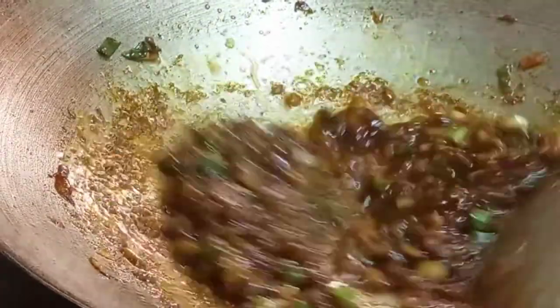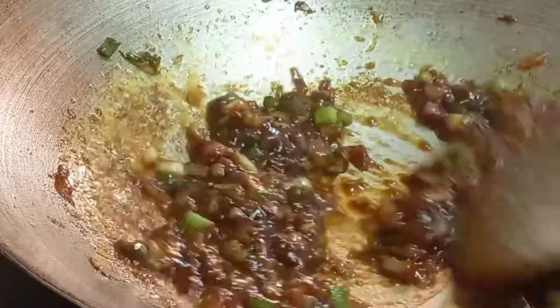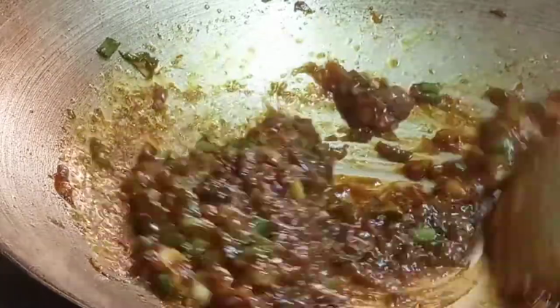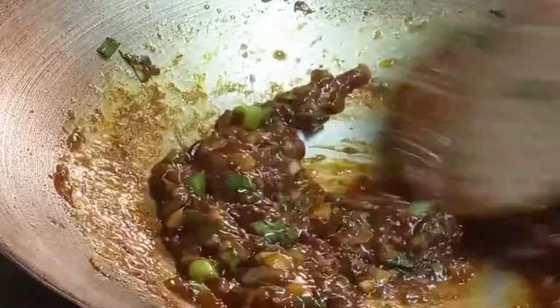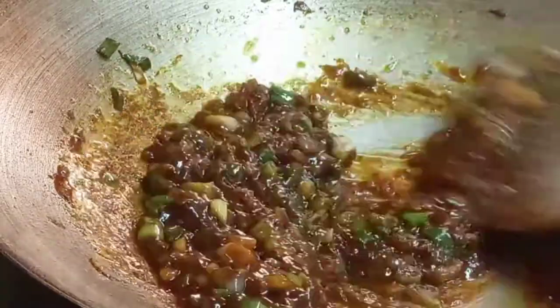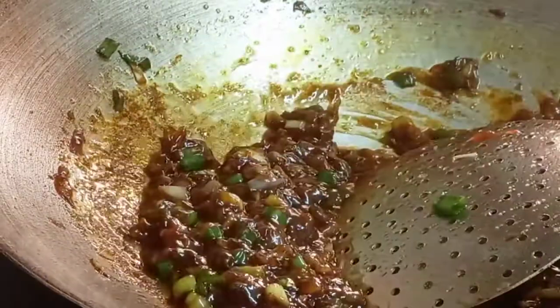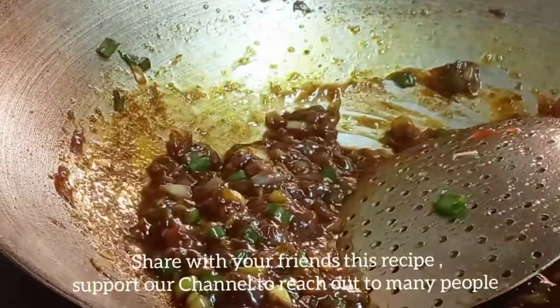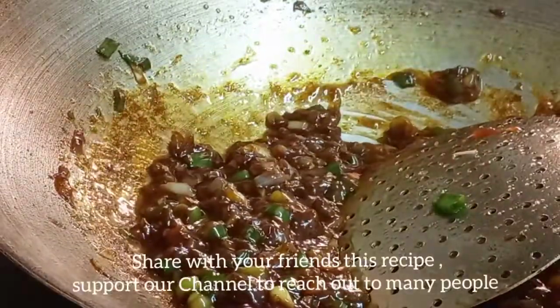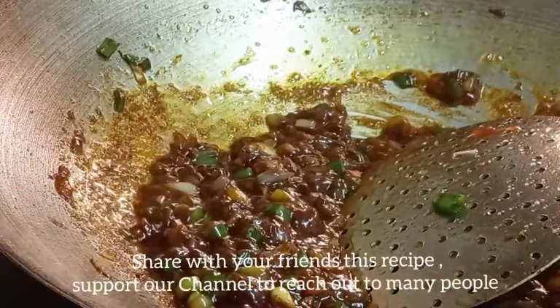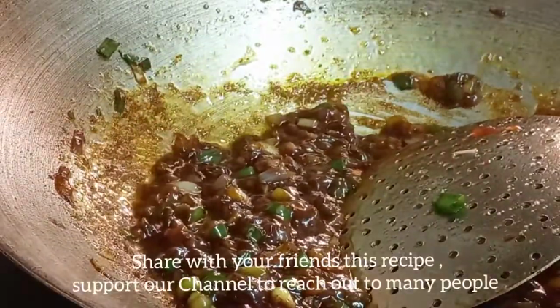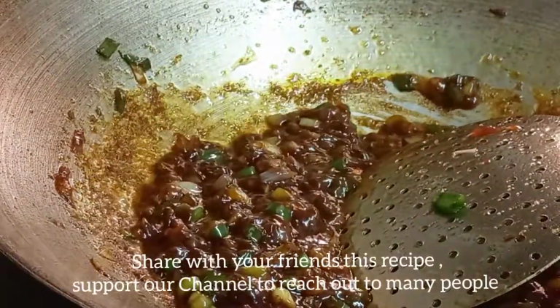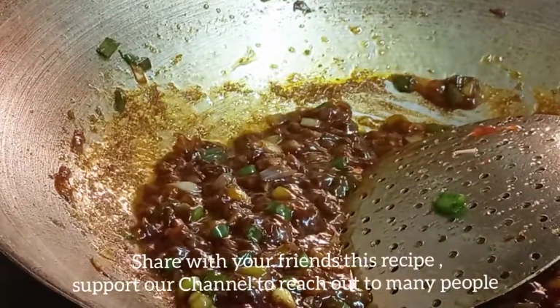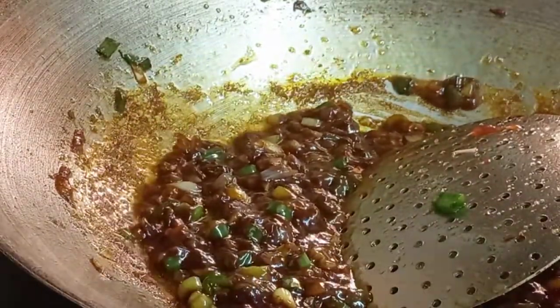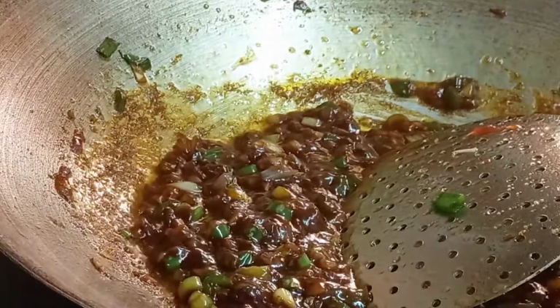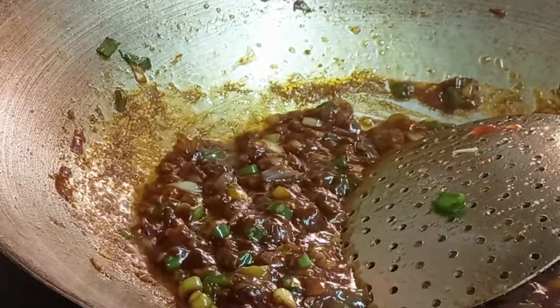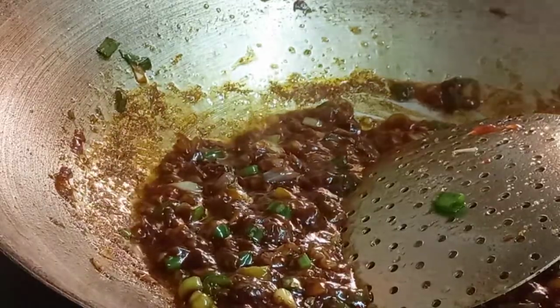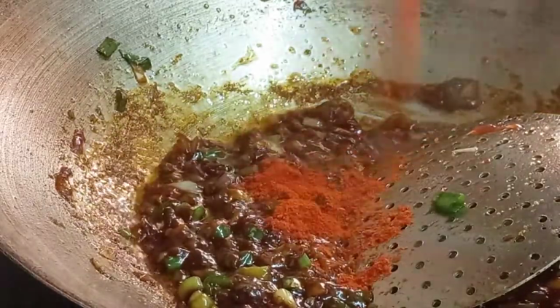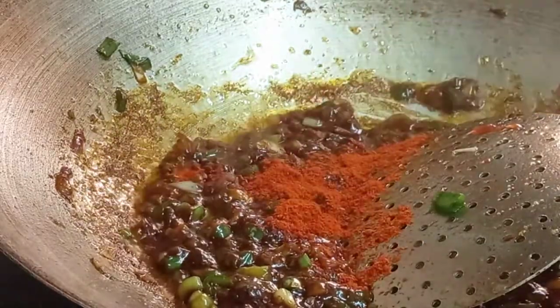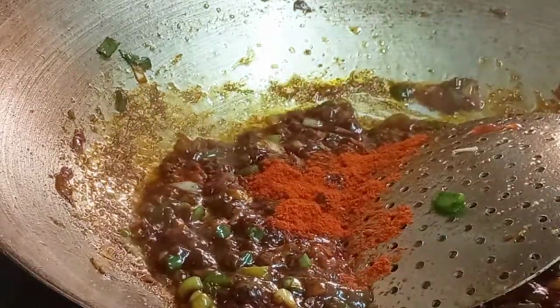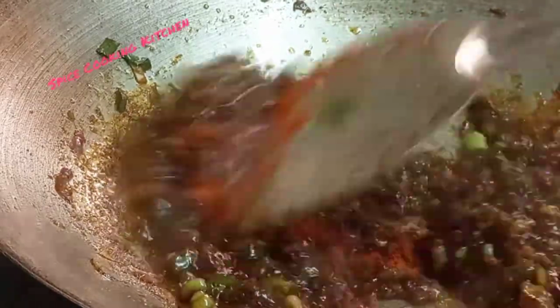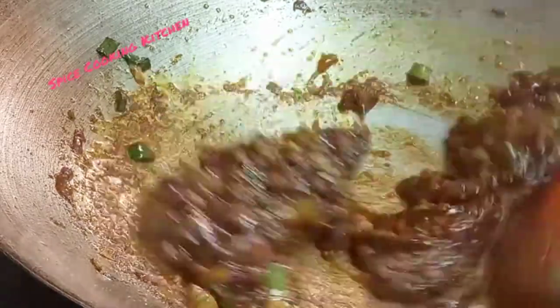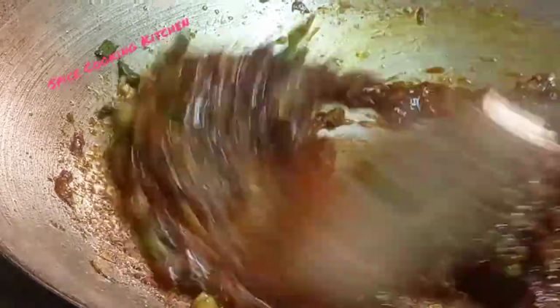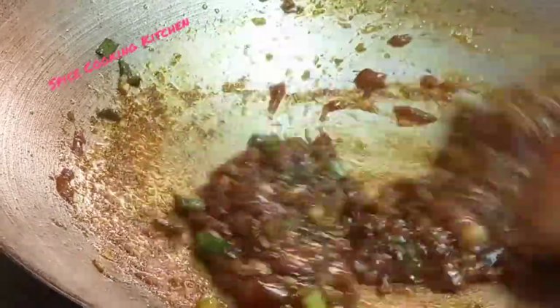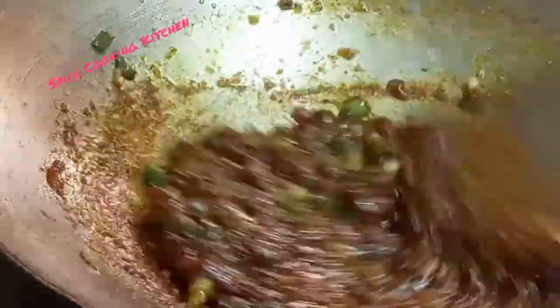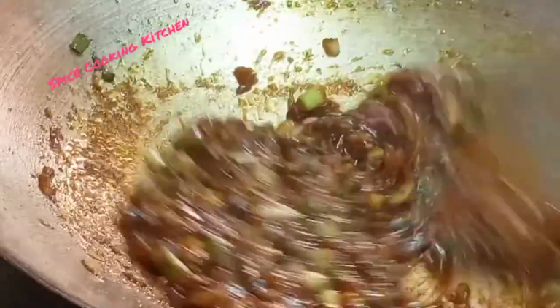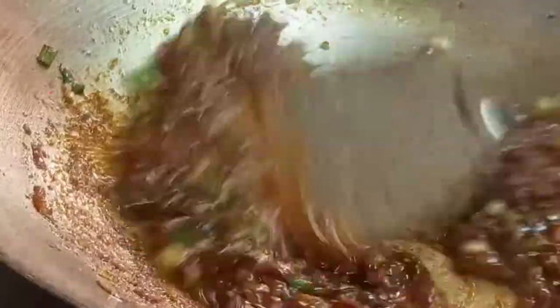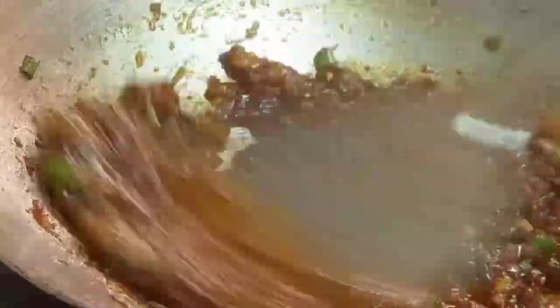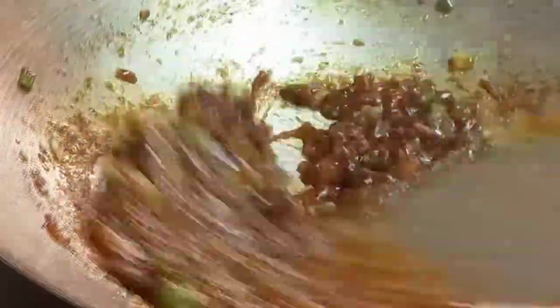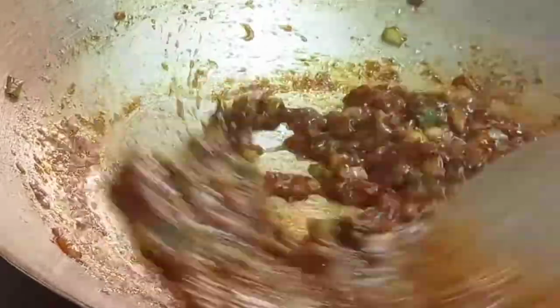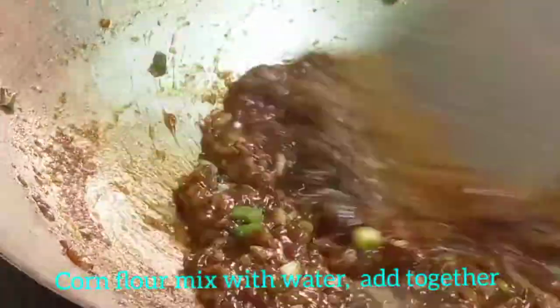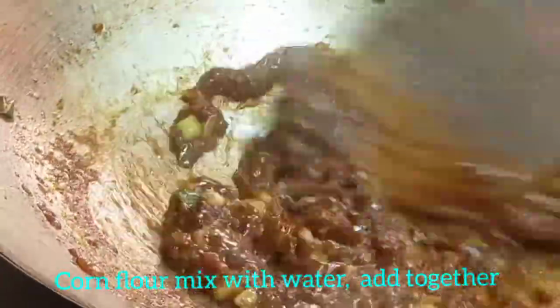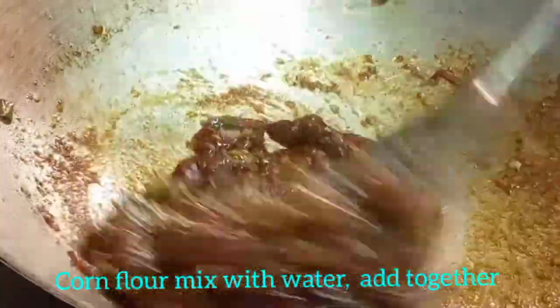I will add some salt and flavor to taste. I will add some red color.